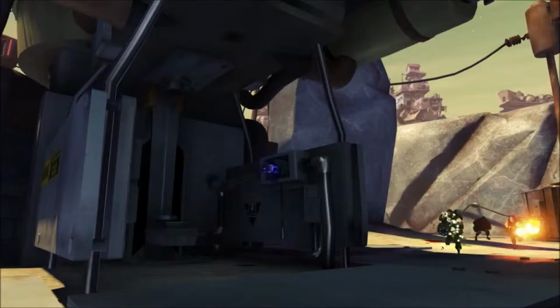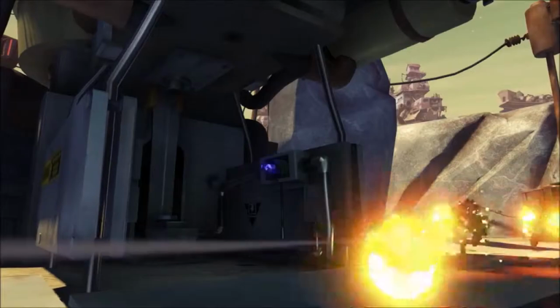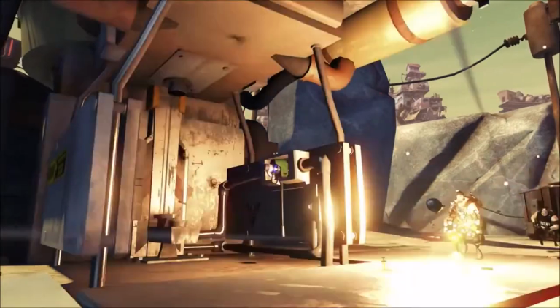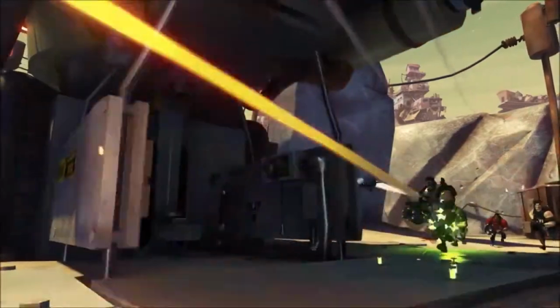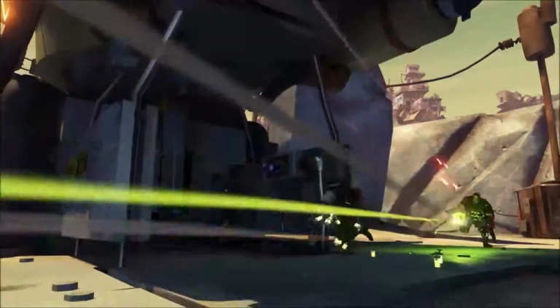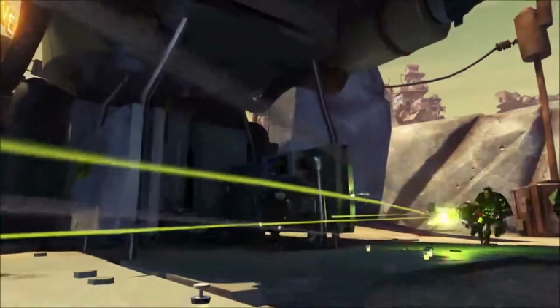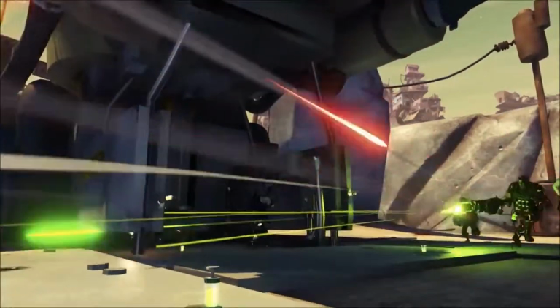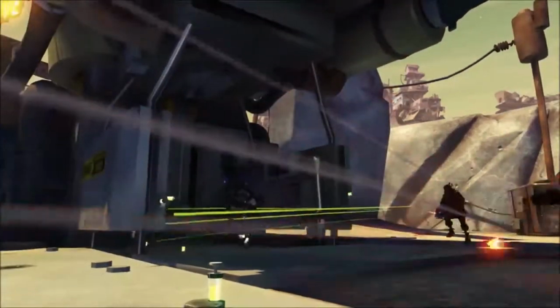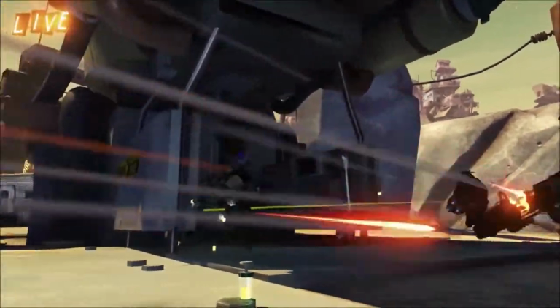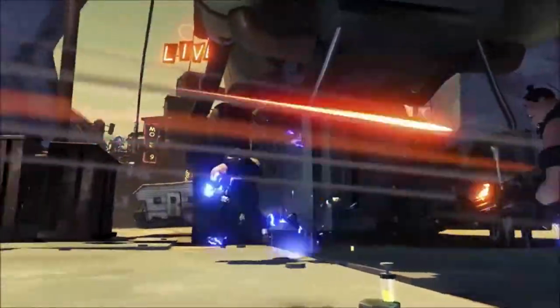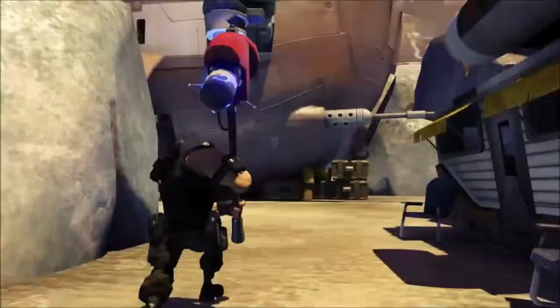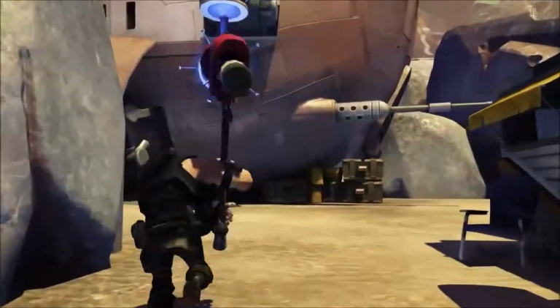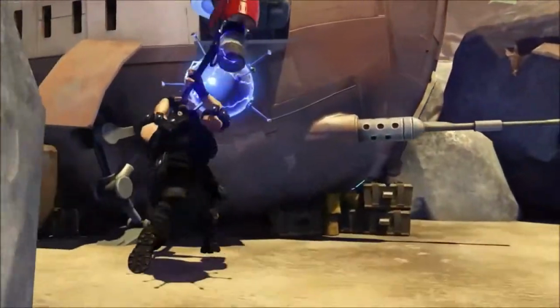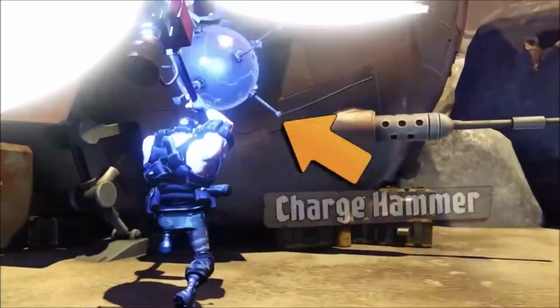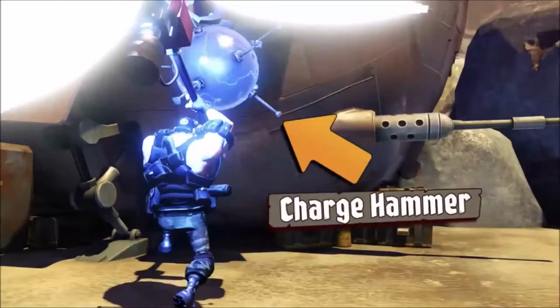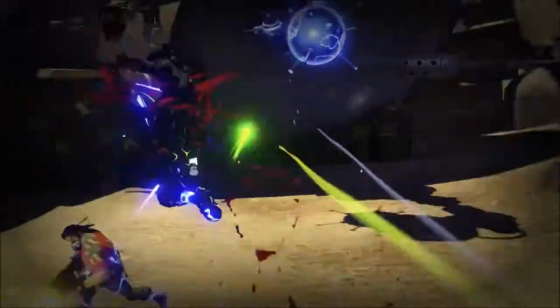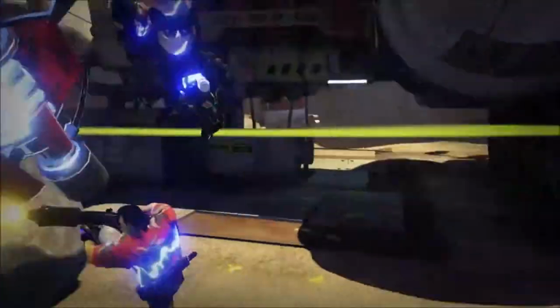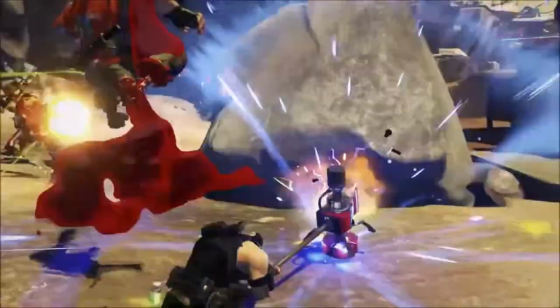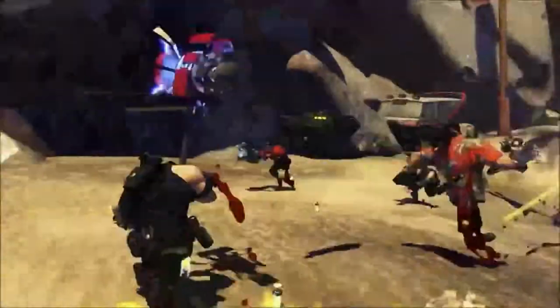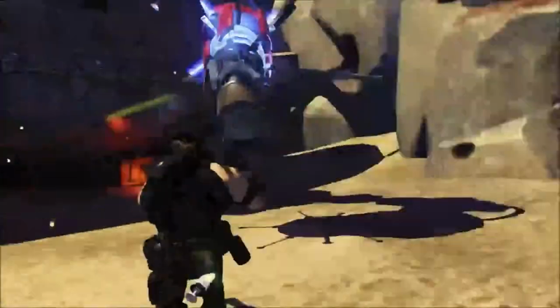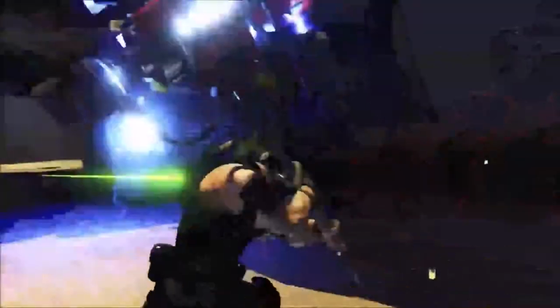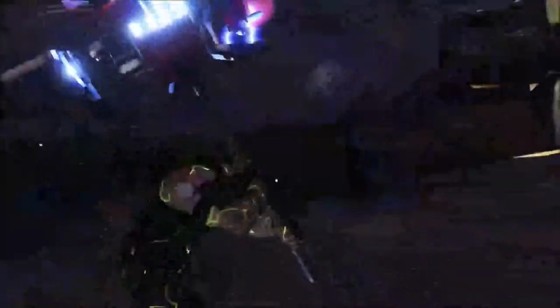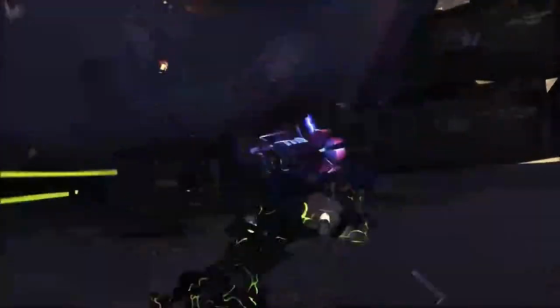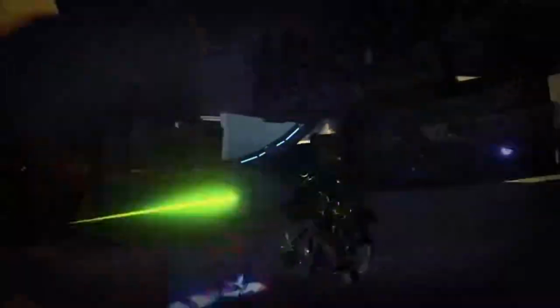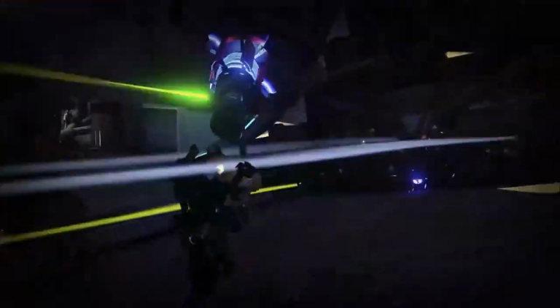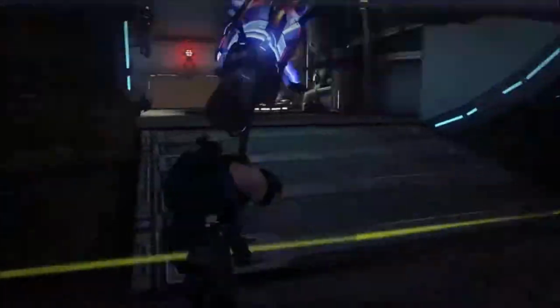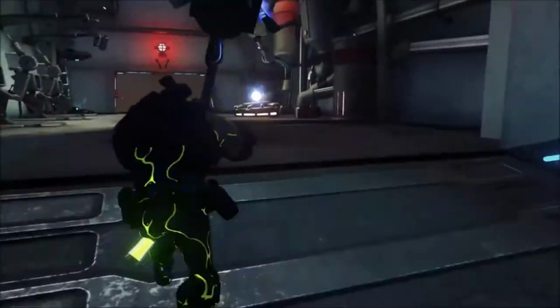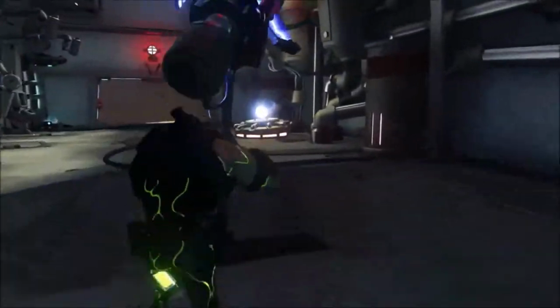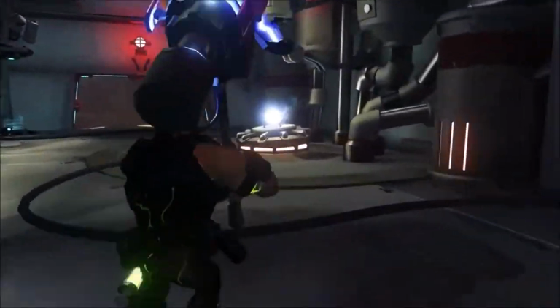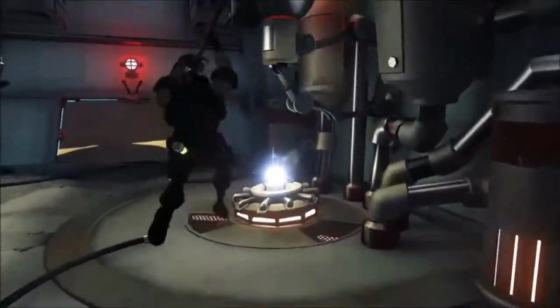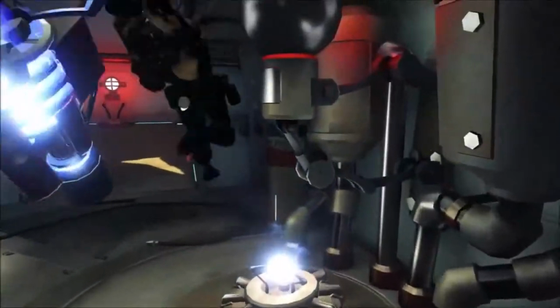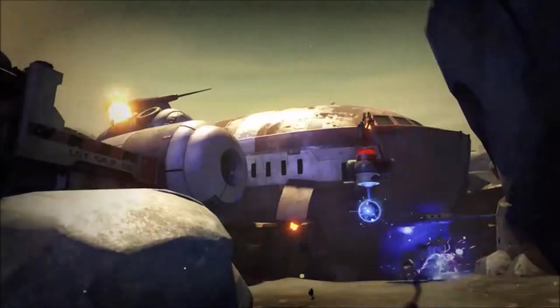Smashing the power supply isn't as easy as it sounds. You have to steal the enemy hammer and charge it at your base. Then you must fight your way to the enemy dropship and smash the power supply with the charged hammer to trigger a massive explosion.